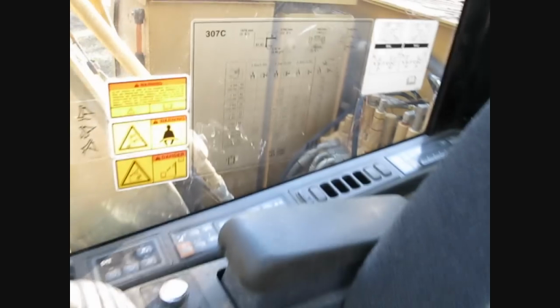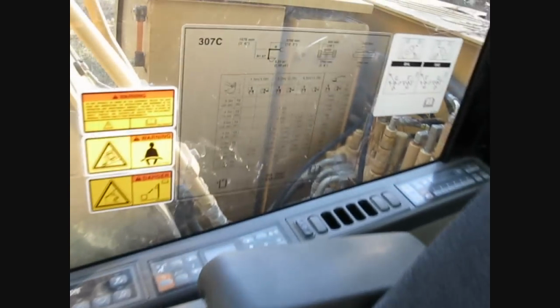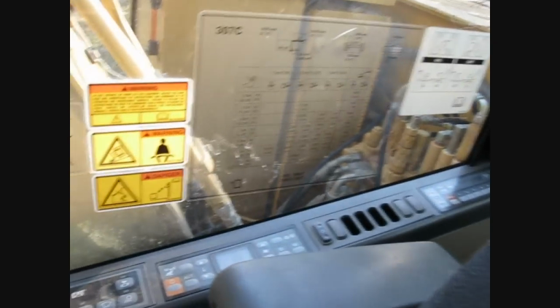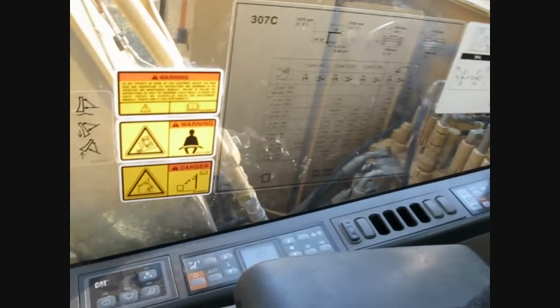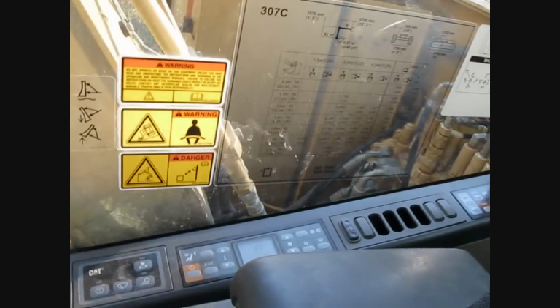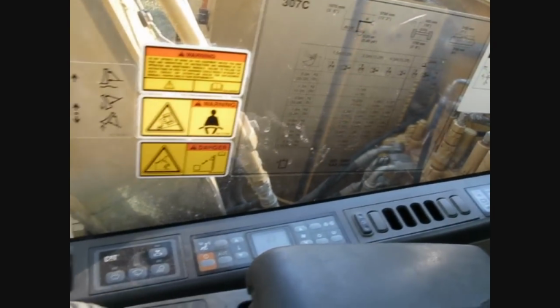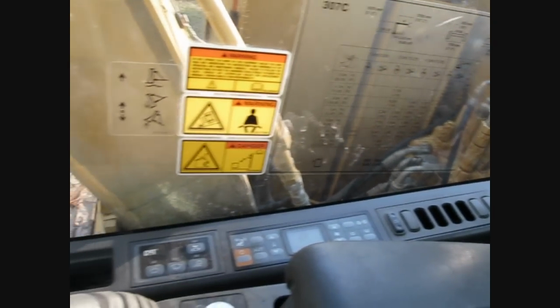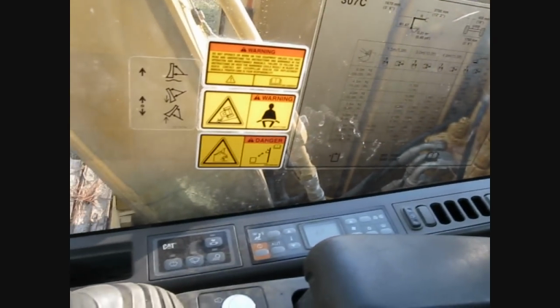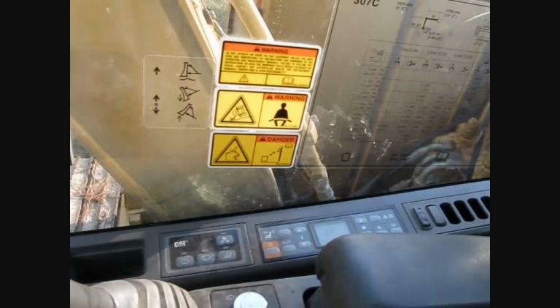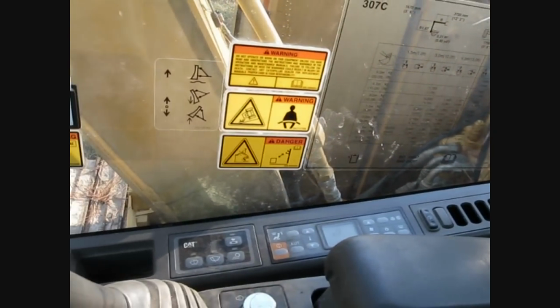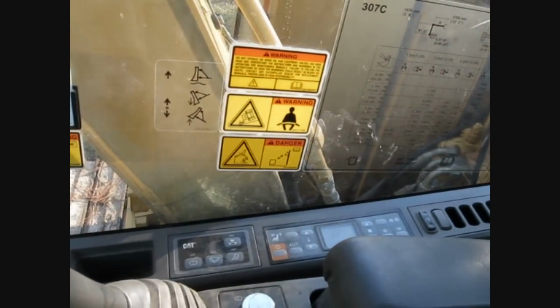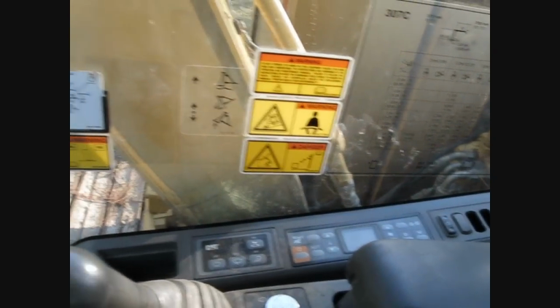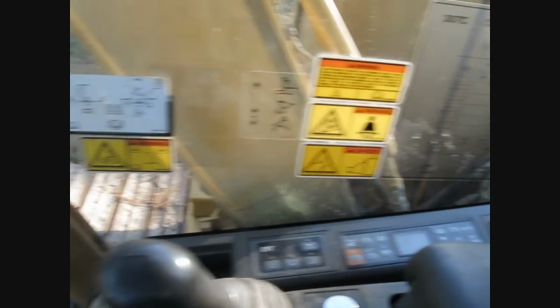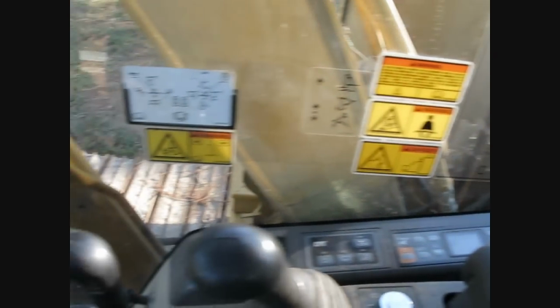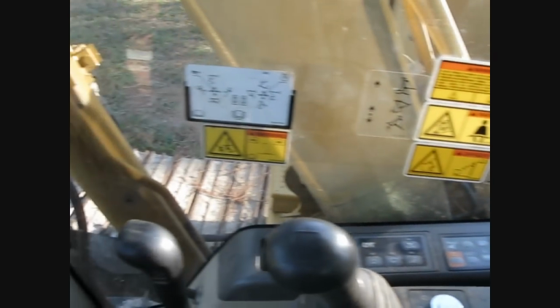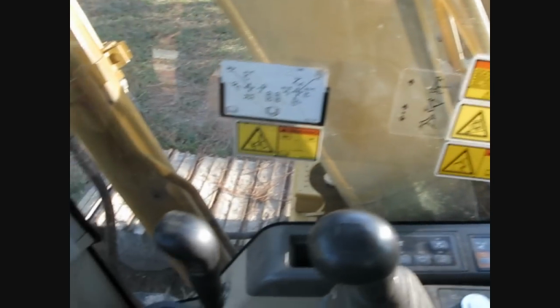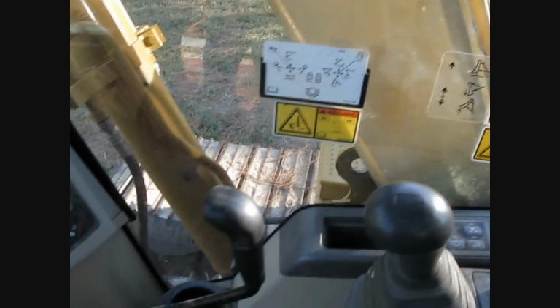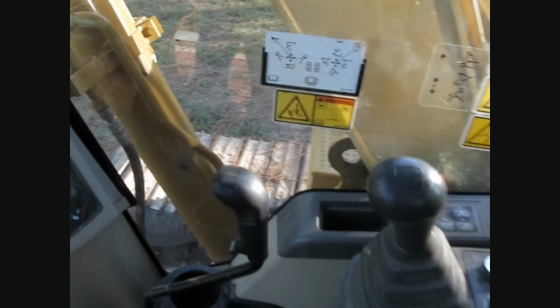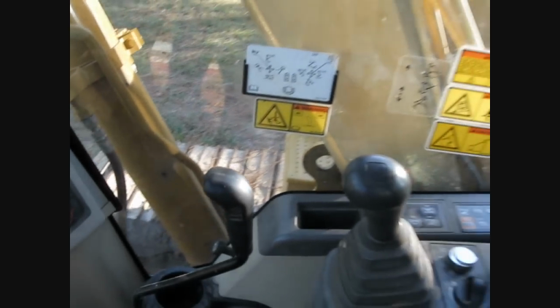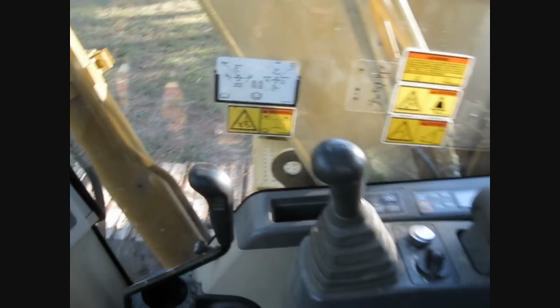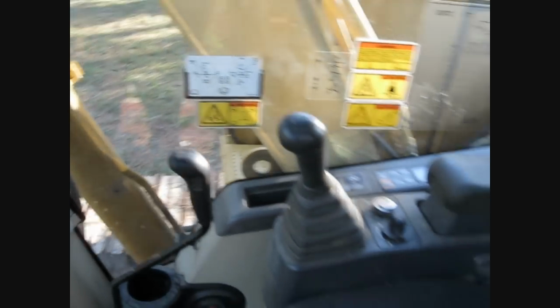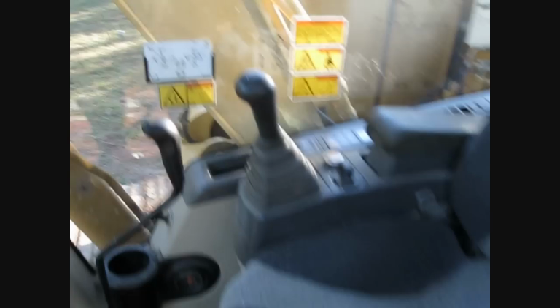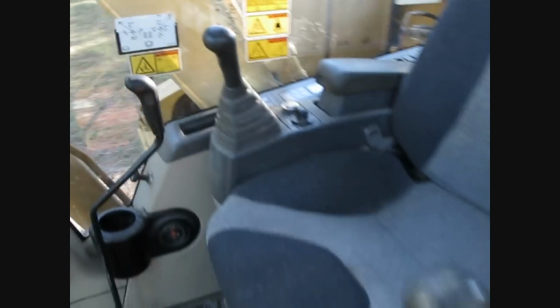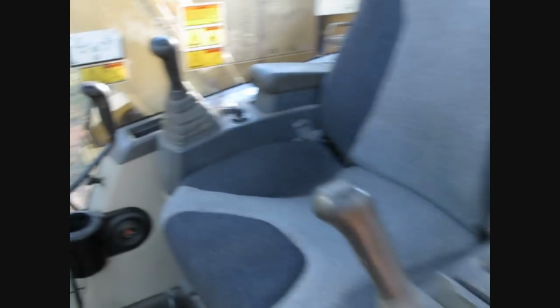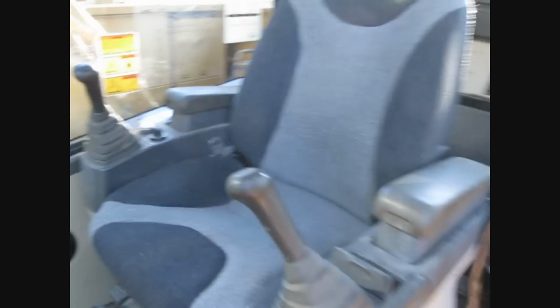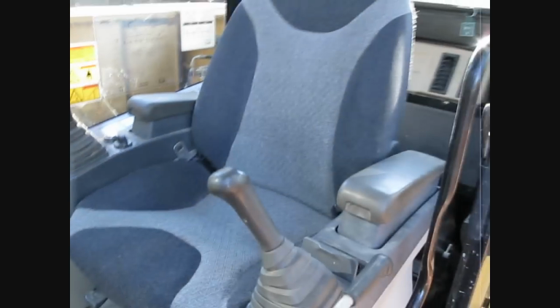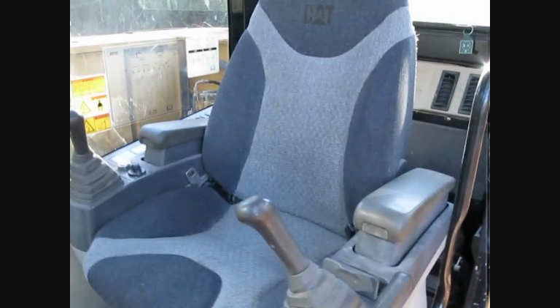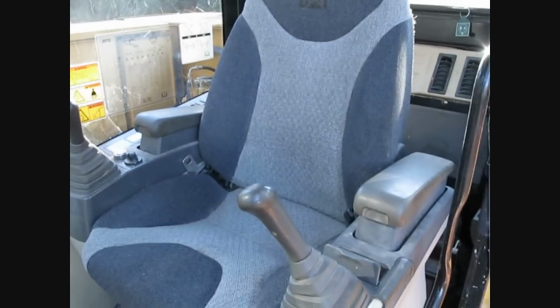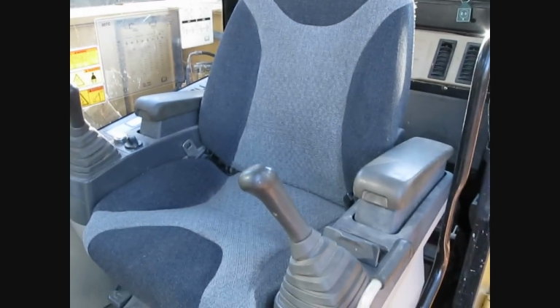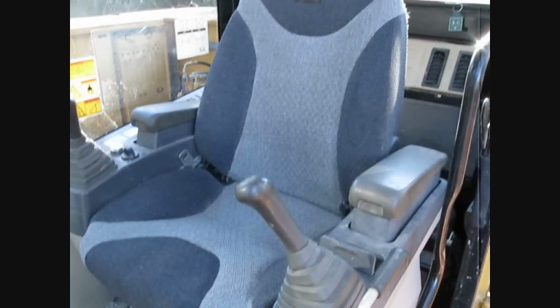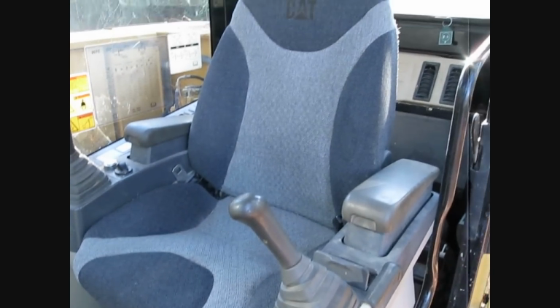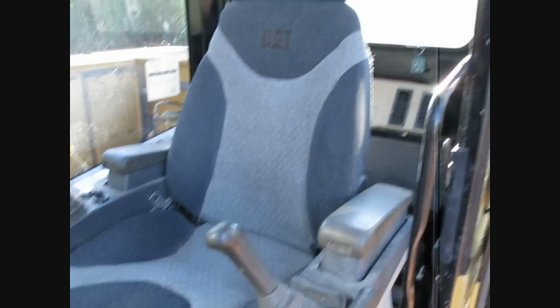Just the regular controls, nothing fancy. Nice comfortable seat too.